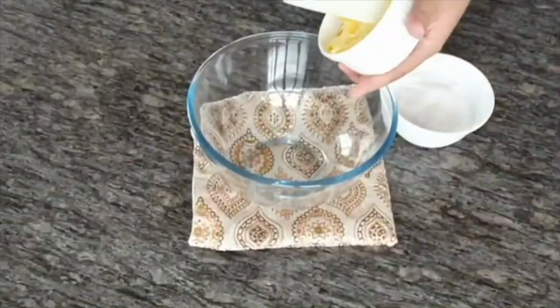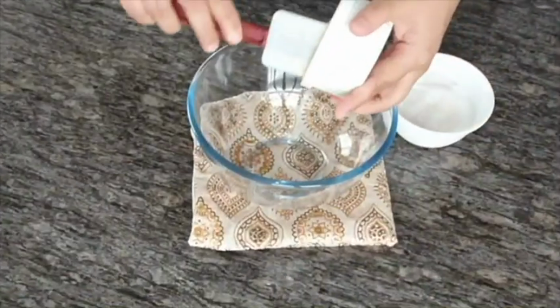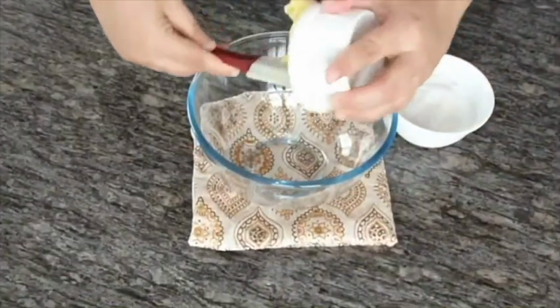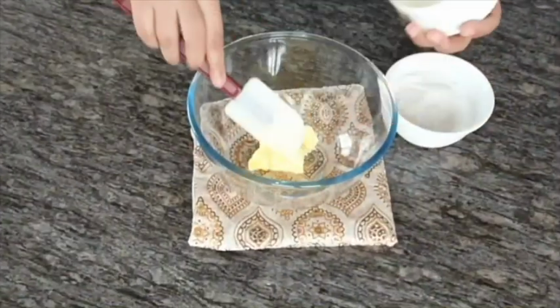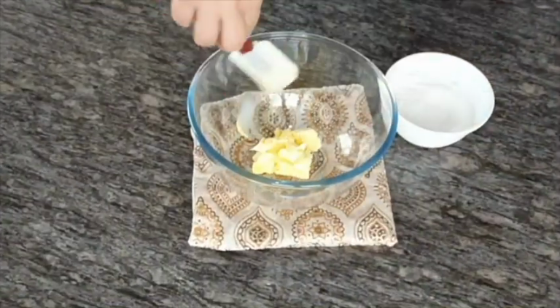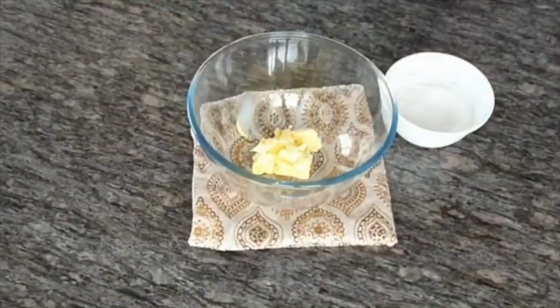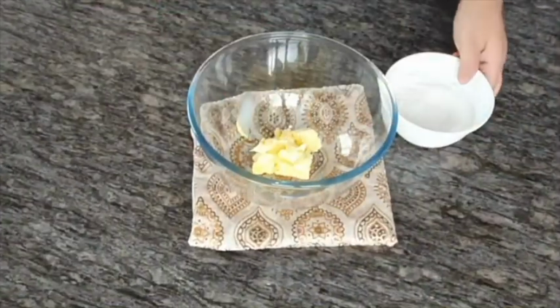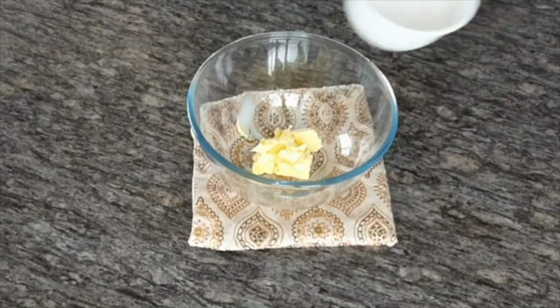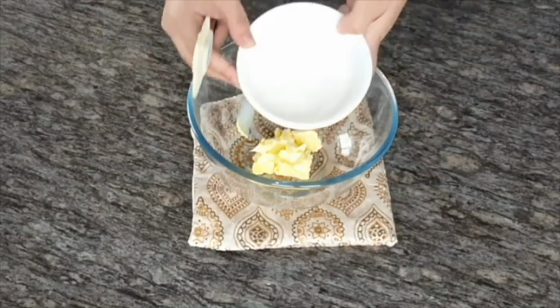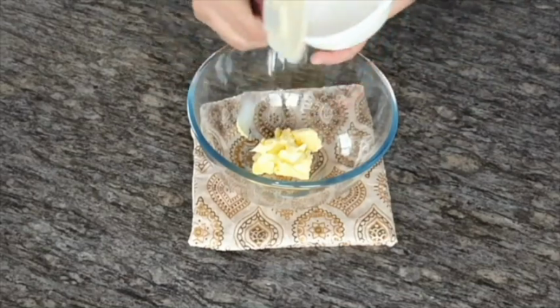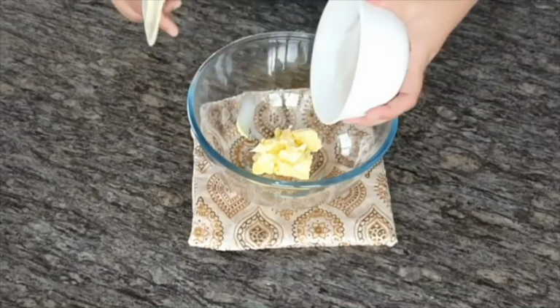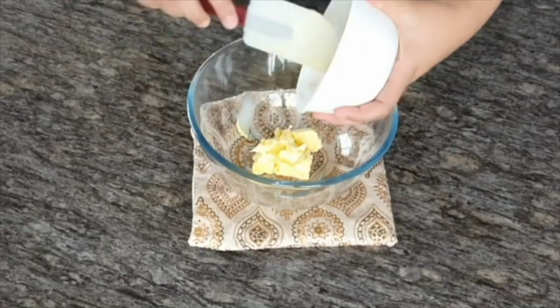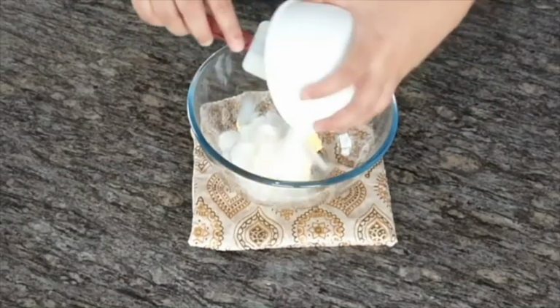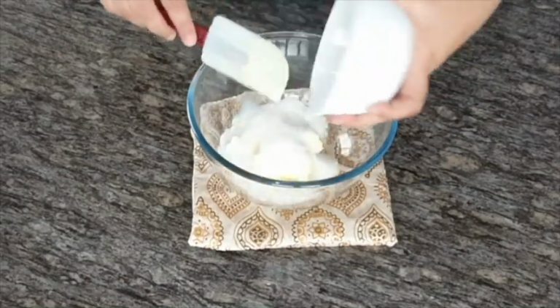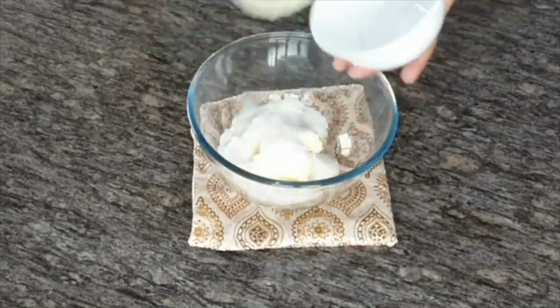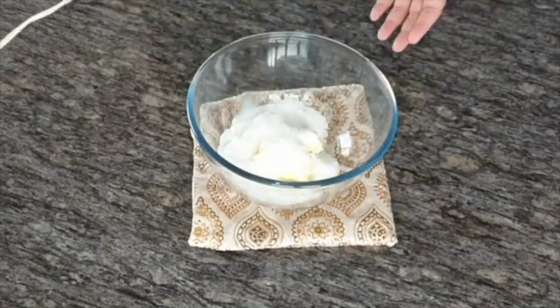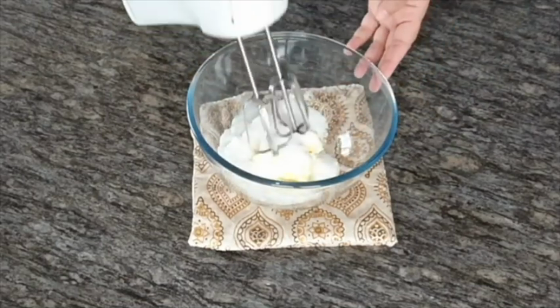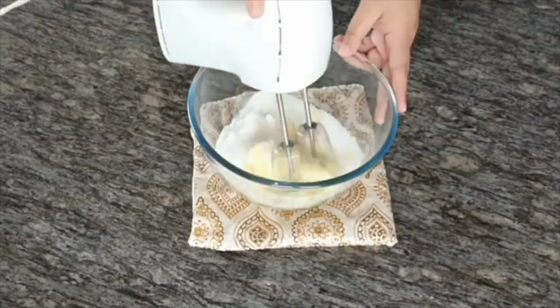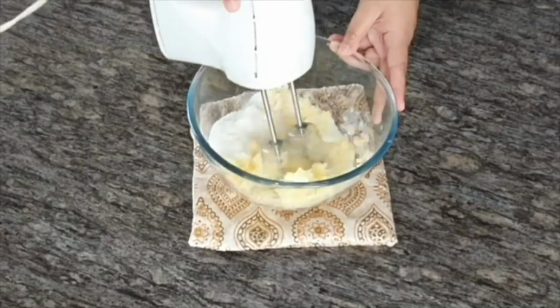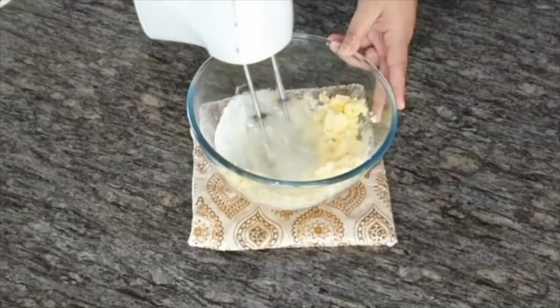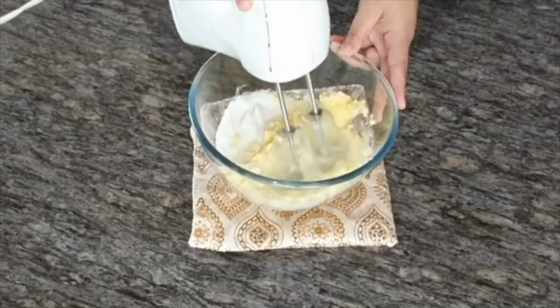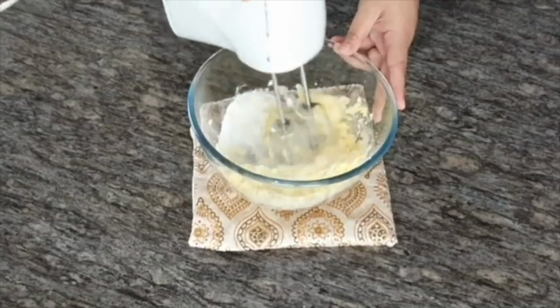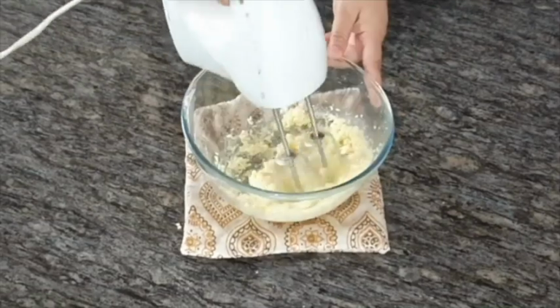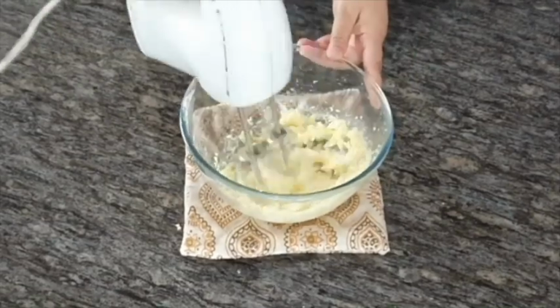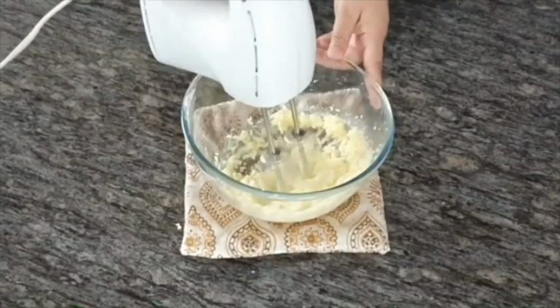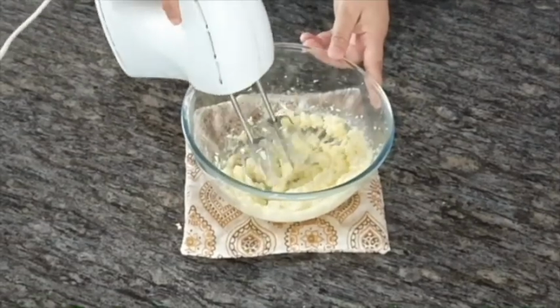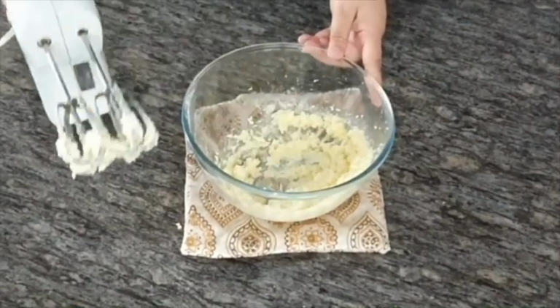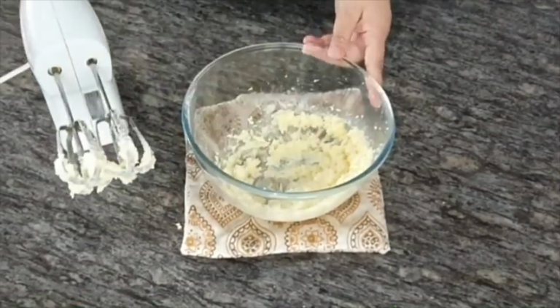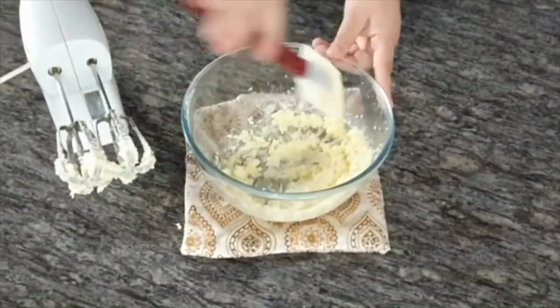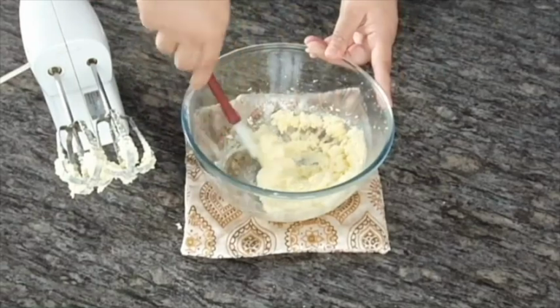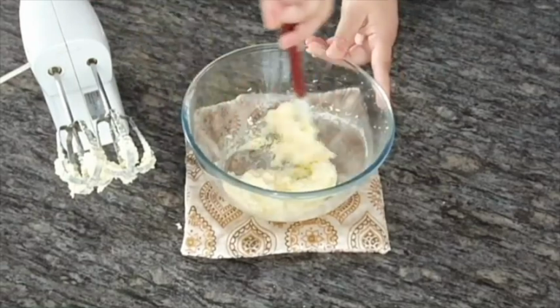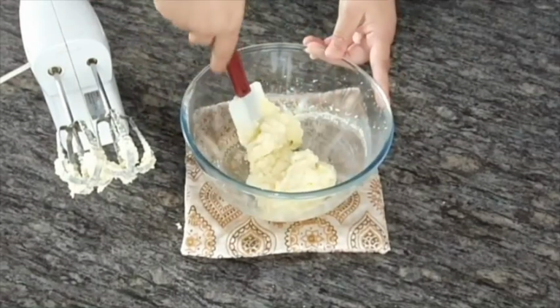In a clean bowl, take butter and sugar and cream them together for some time. Add your curd and cream again, then add your vanilla essence and cream it again.